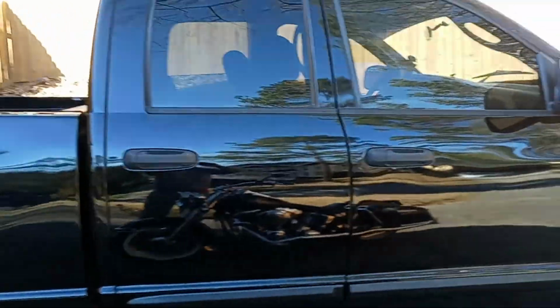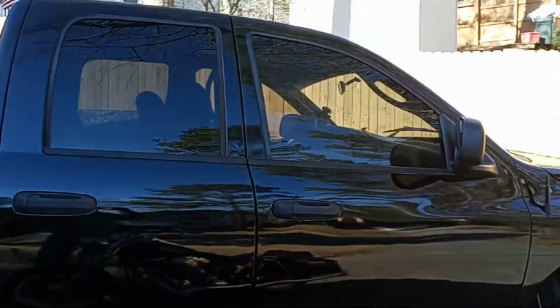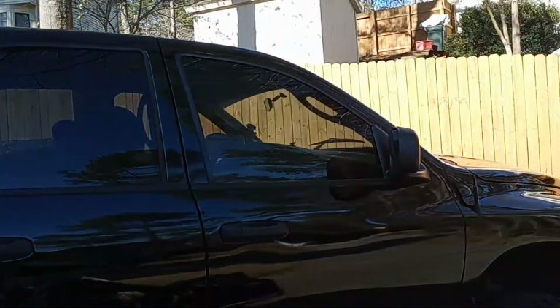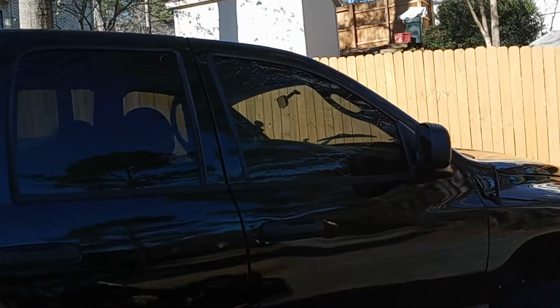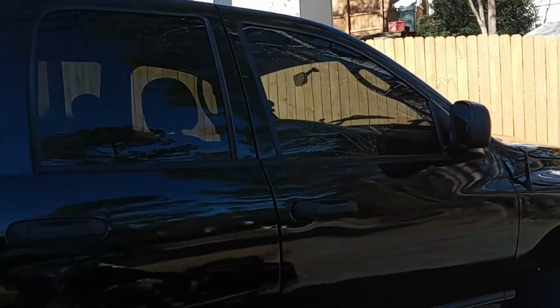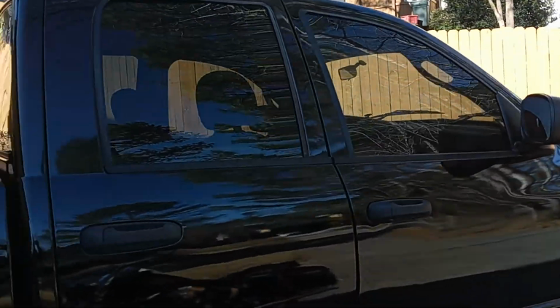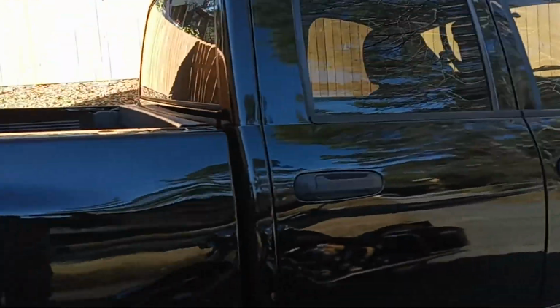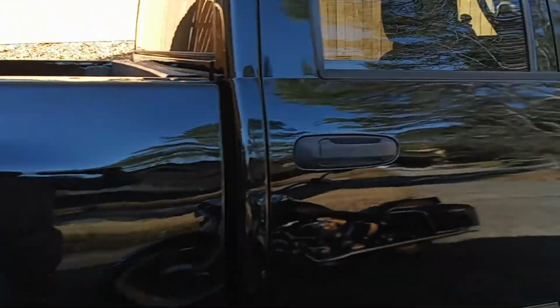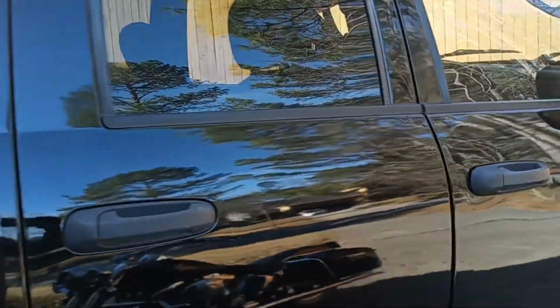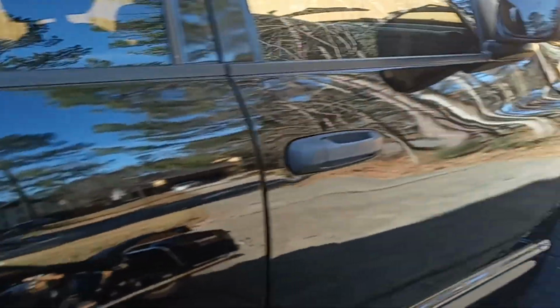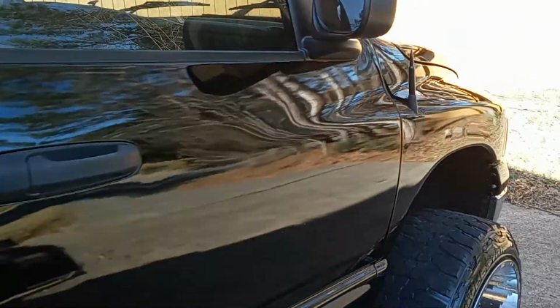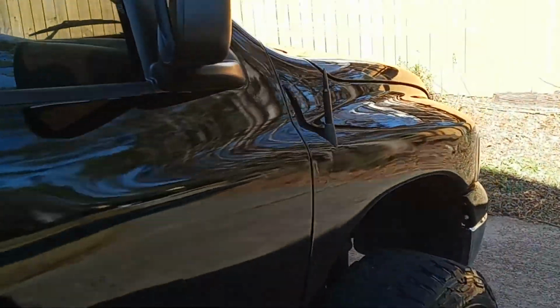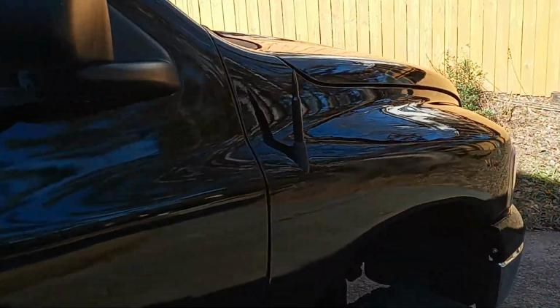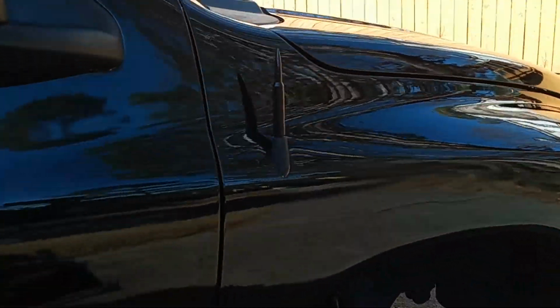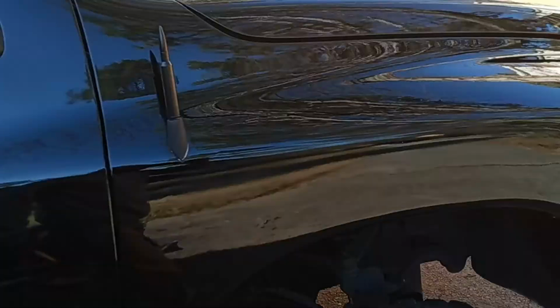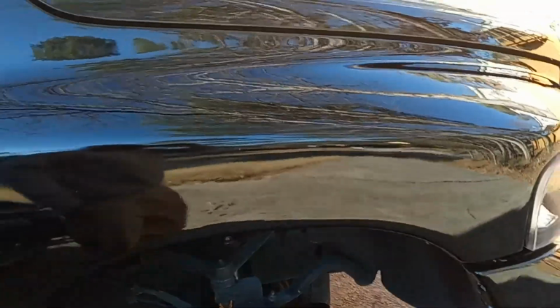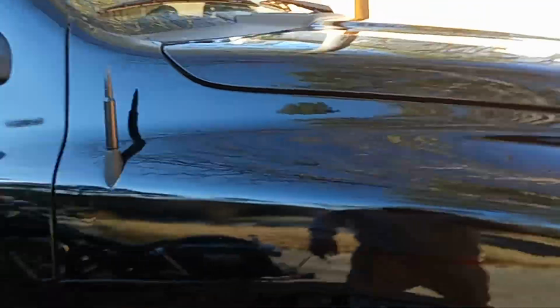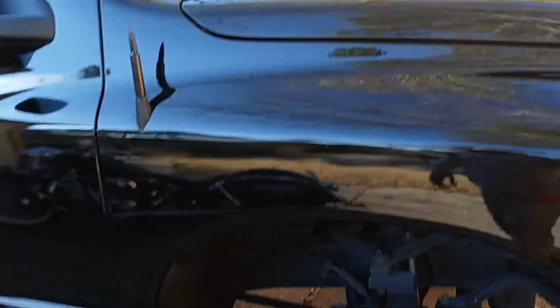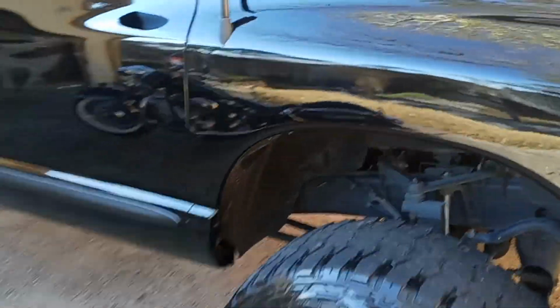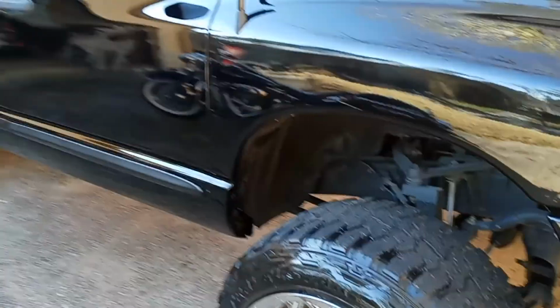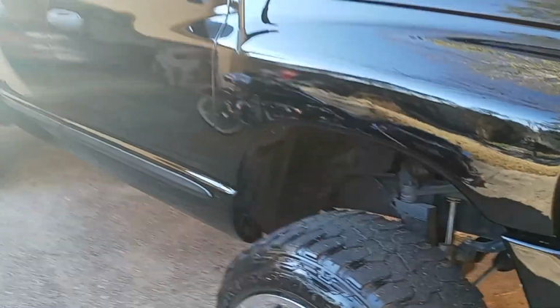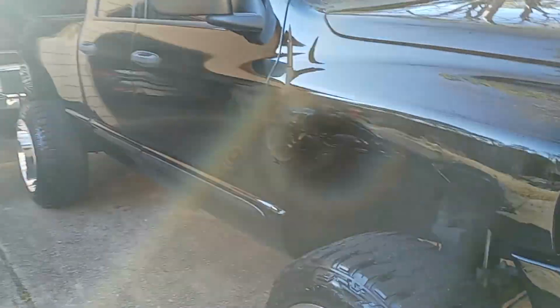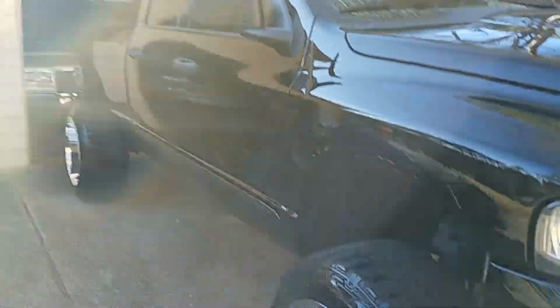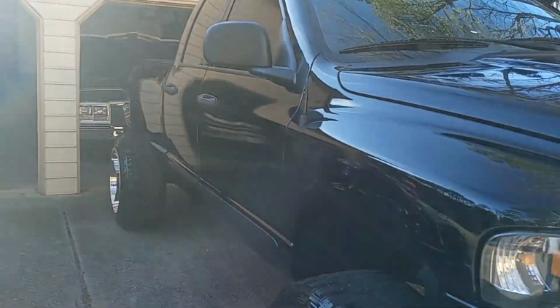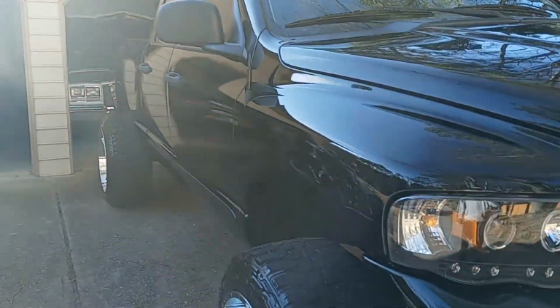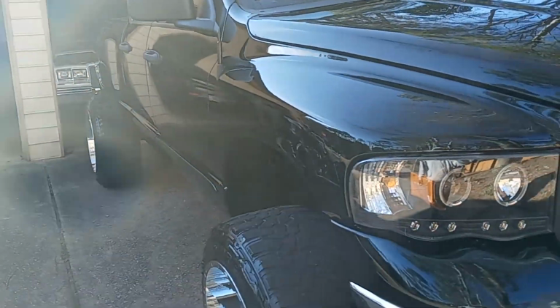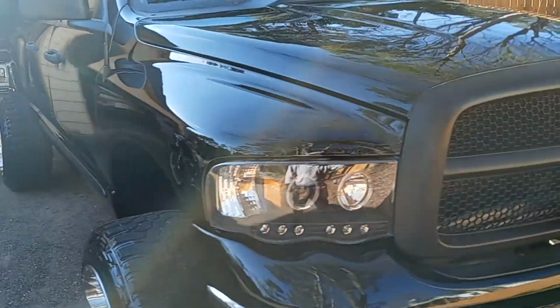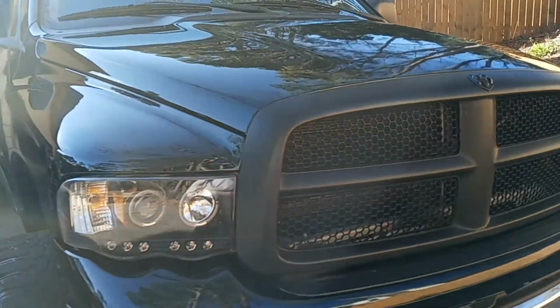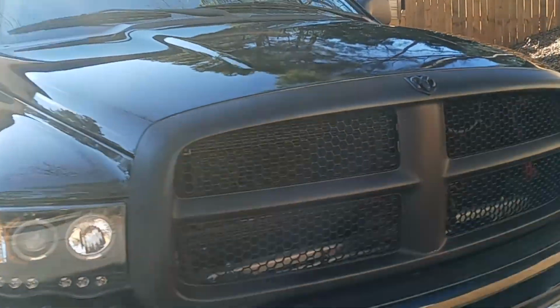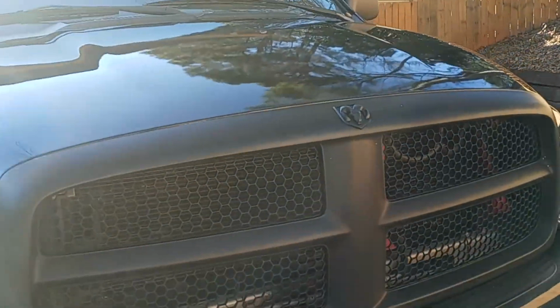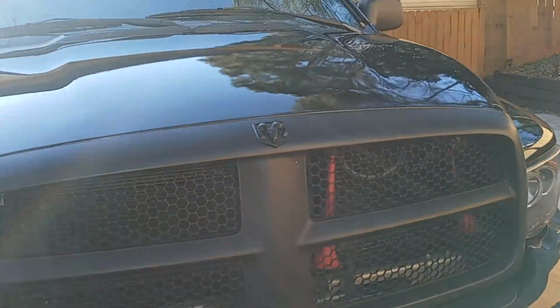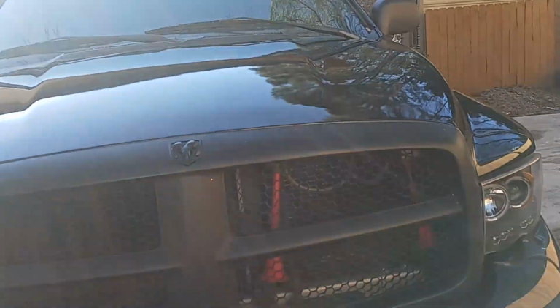I already started on the sounds. I got the door speakers in, about to order a 10 inch head unit. I got the box for the subs to go under the seat — I'm putting two 12s up under the seat.